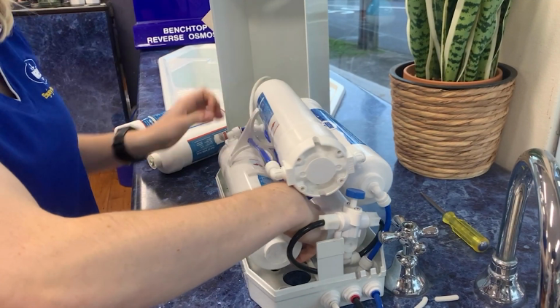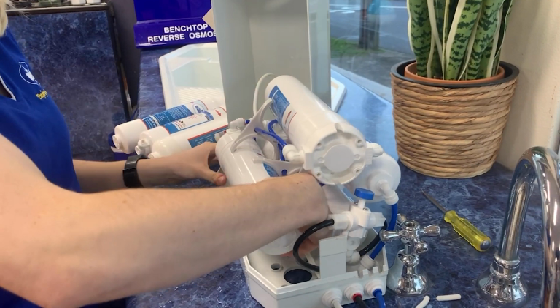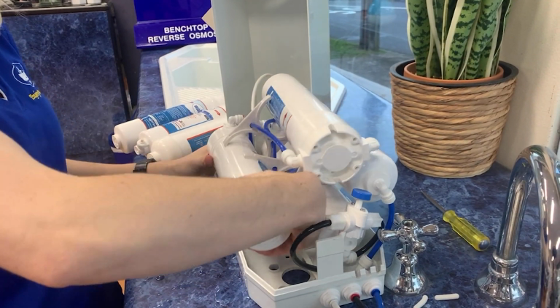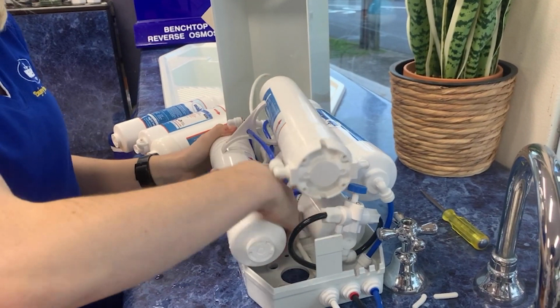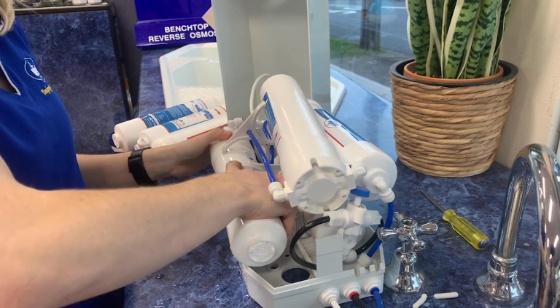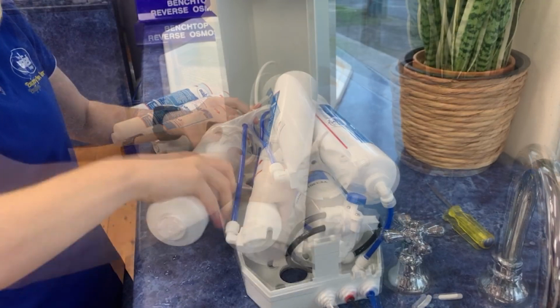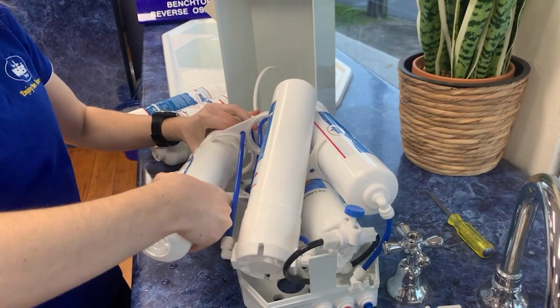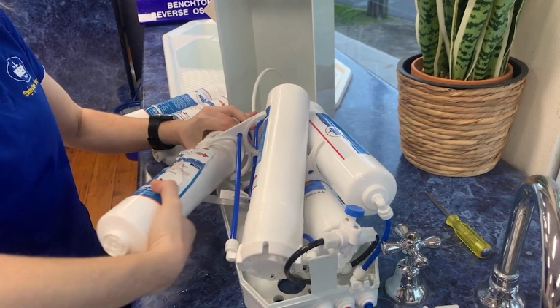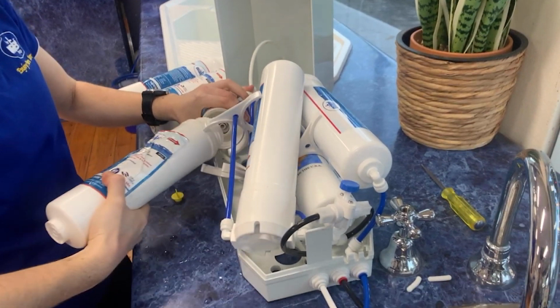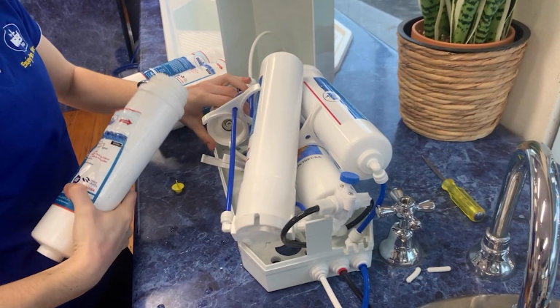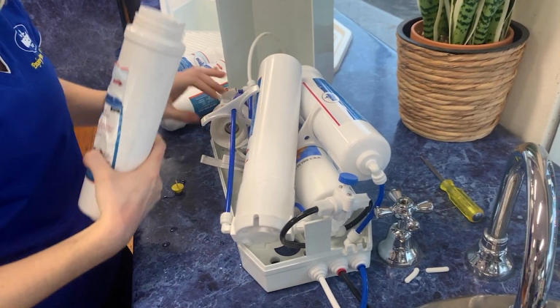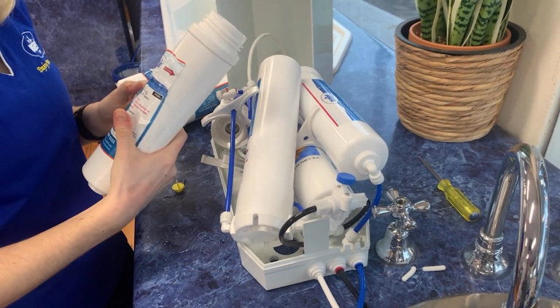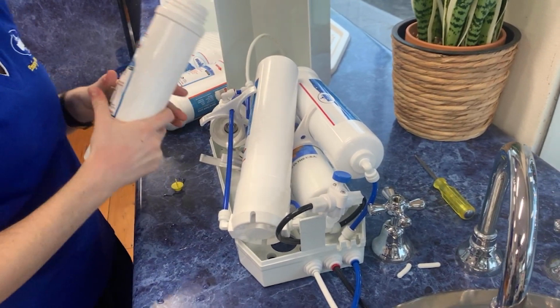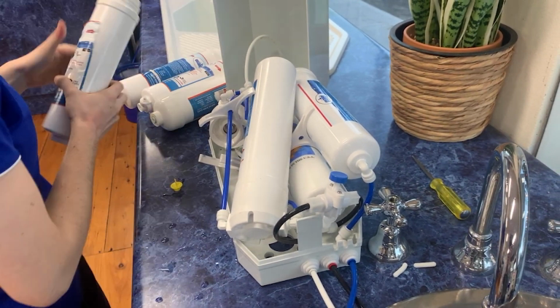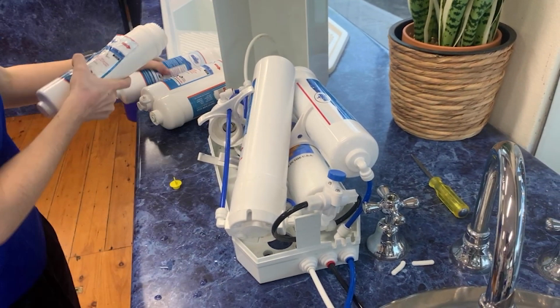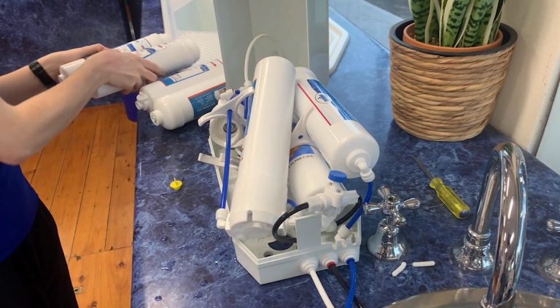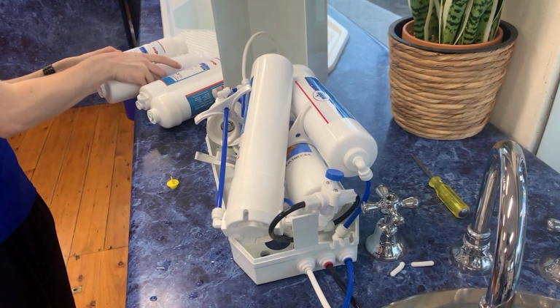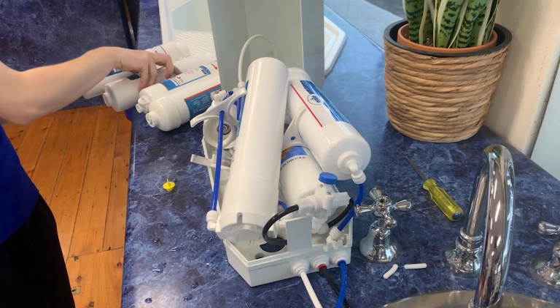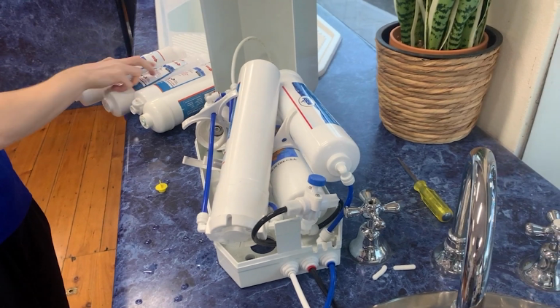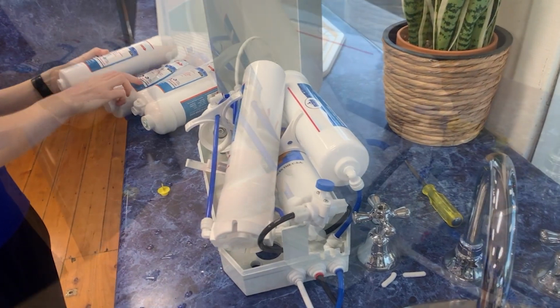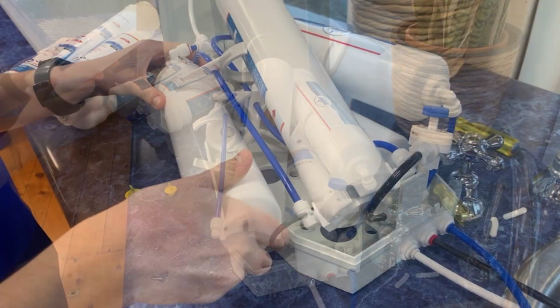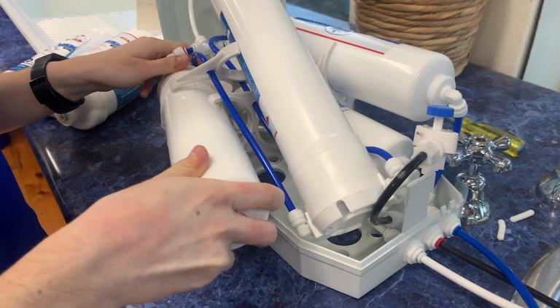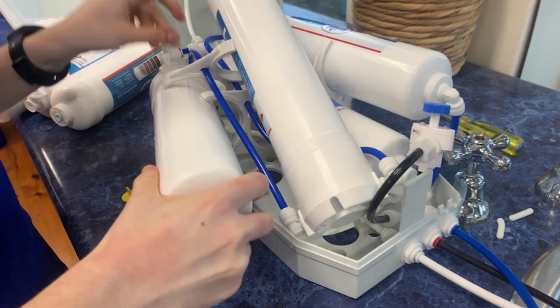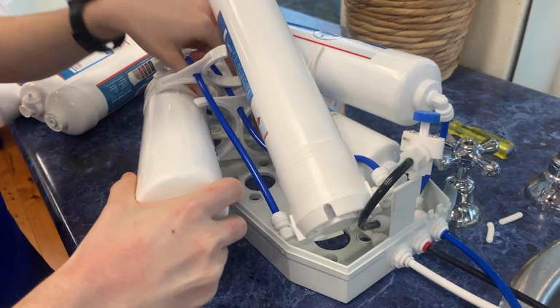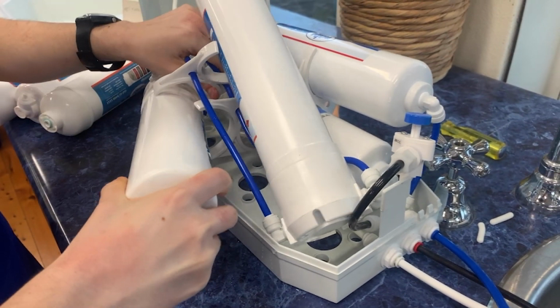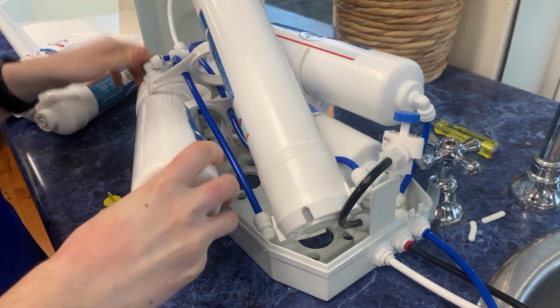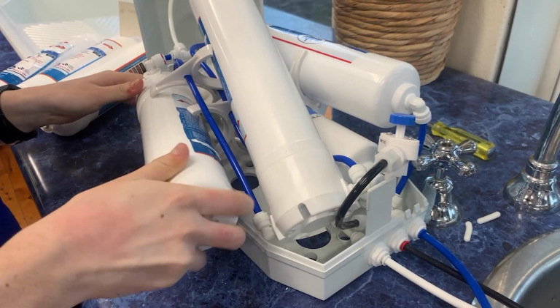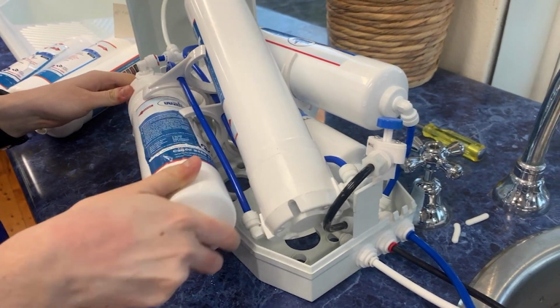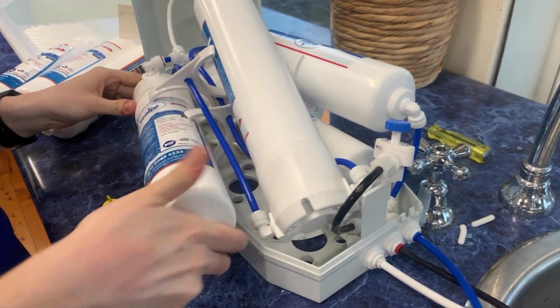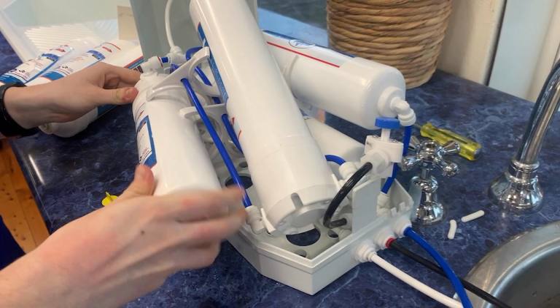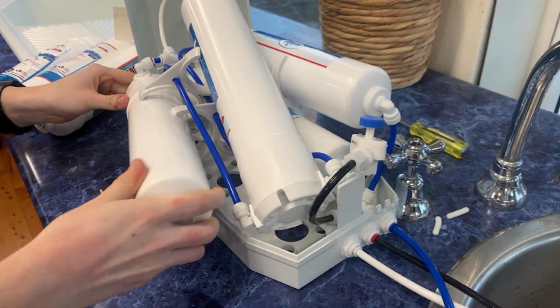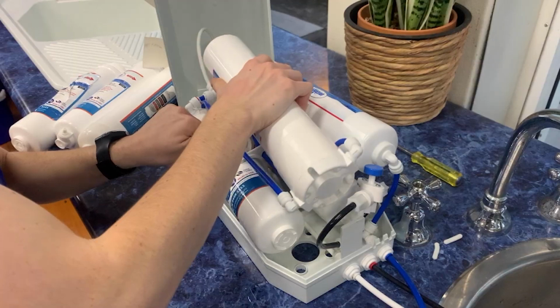Pick up the first carbon filter and unscrew it from the headpiece, then discard it once it's detached. Now I'm grabbing the other carbon we put aside and I'm going to screw it into the first headpiece. Once that's done, I can put these two filters back into their brackets.